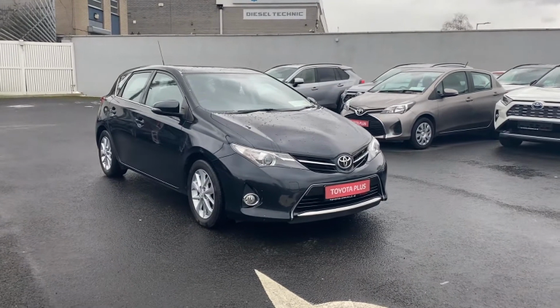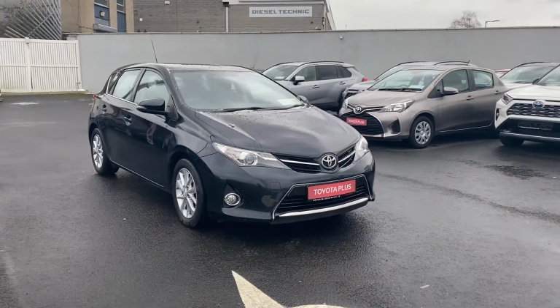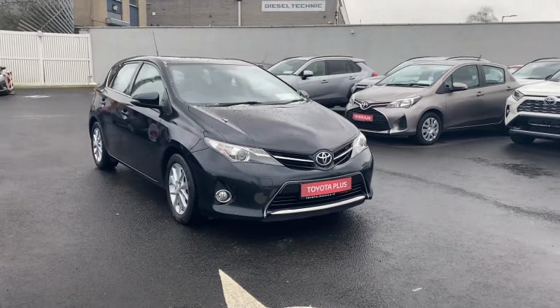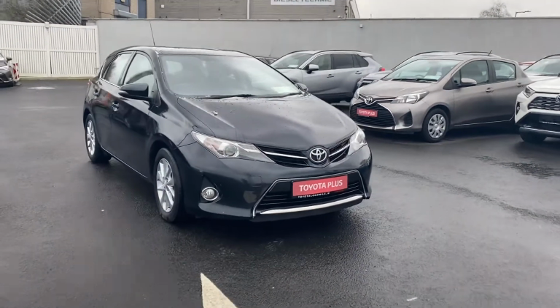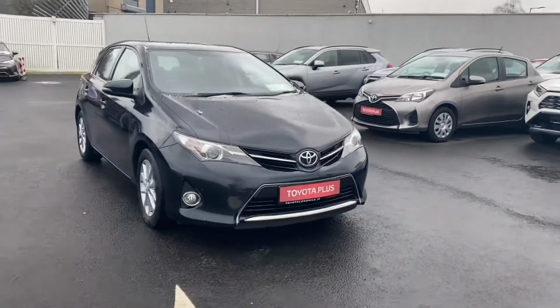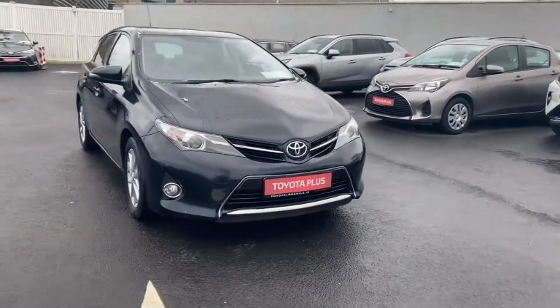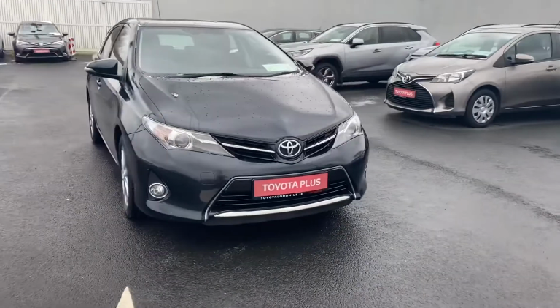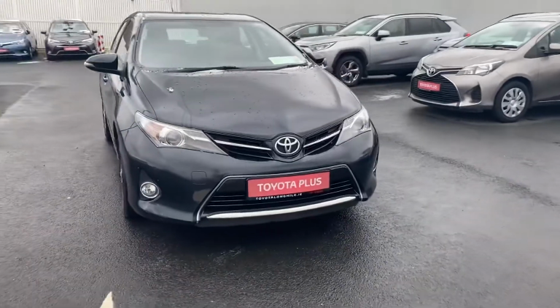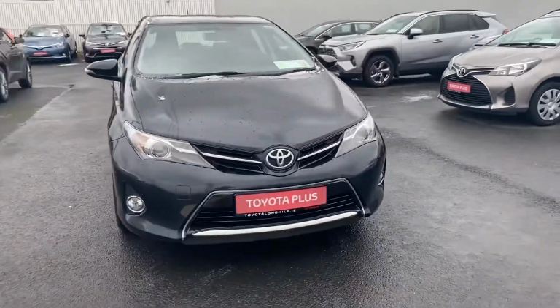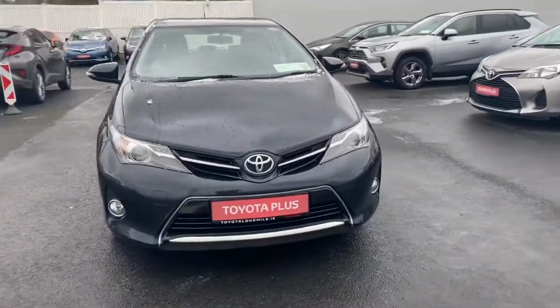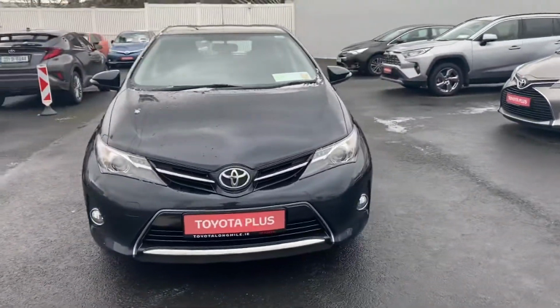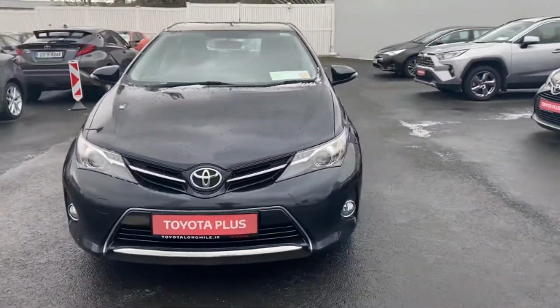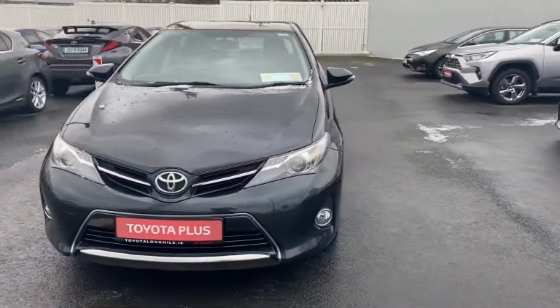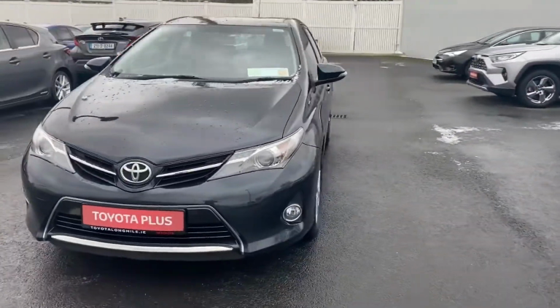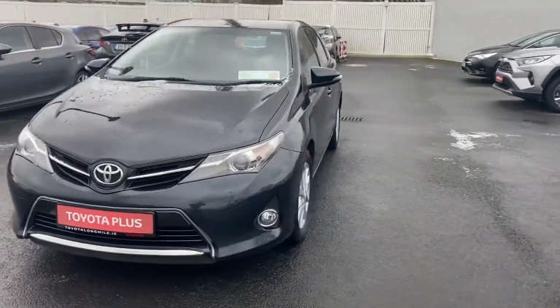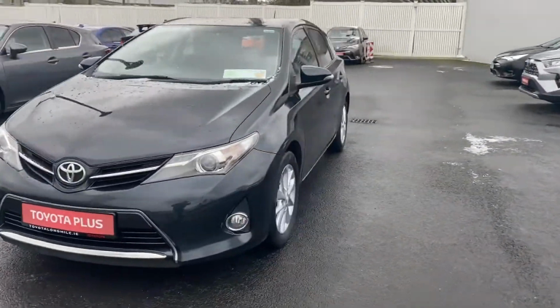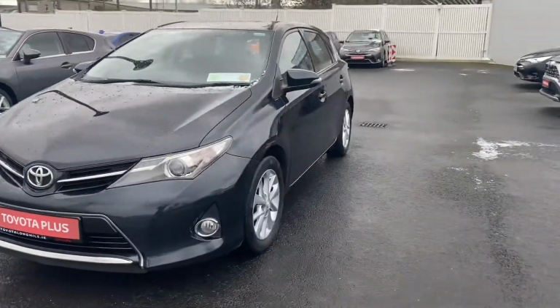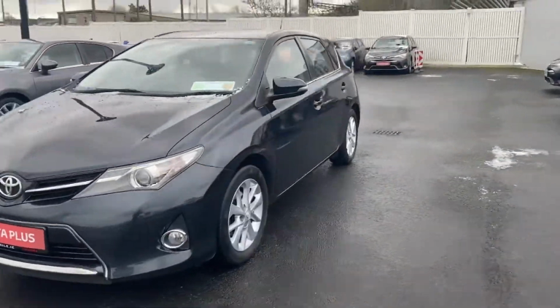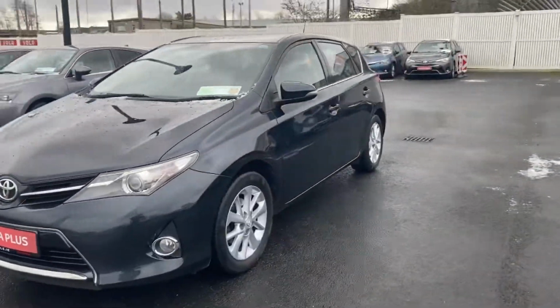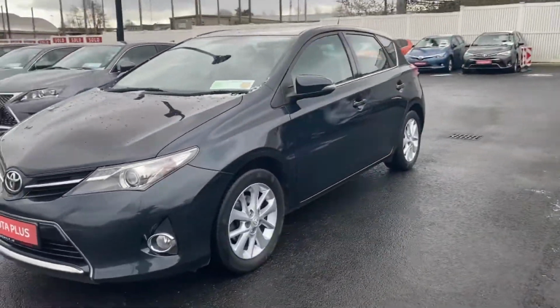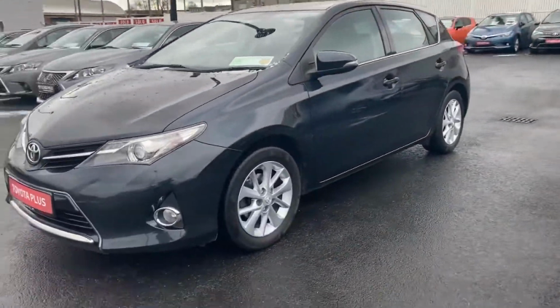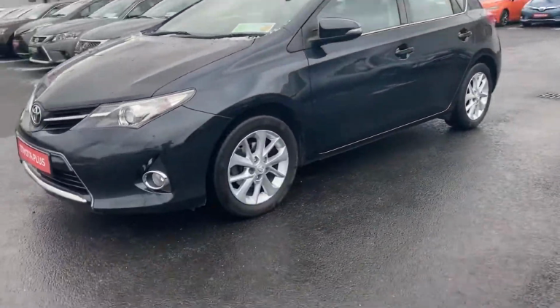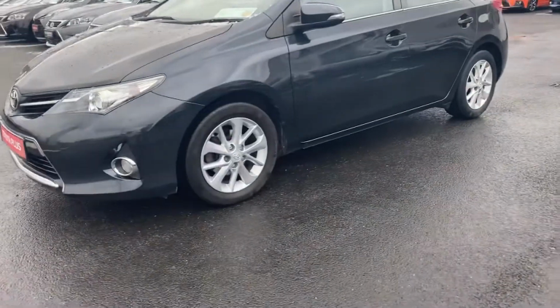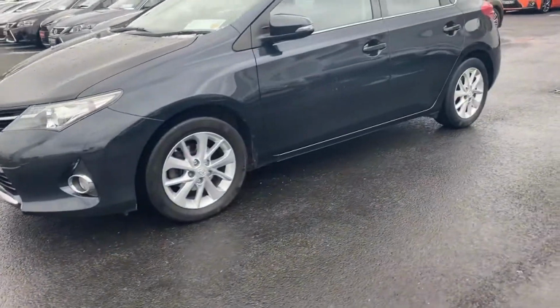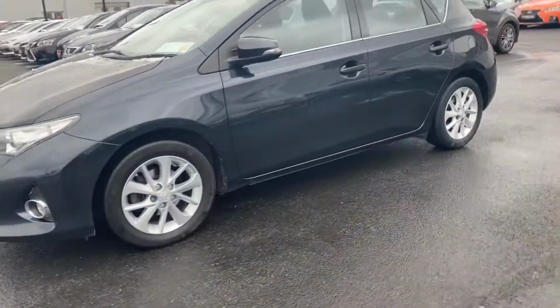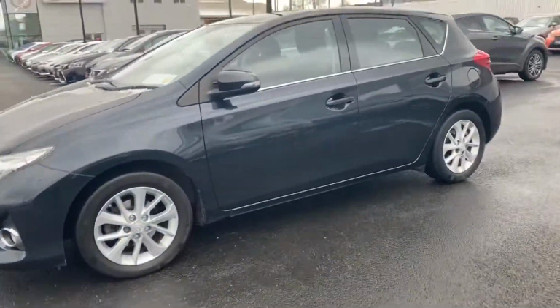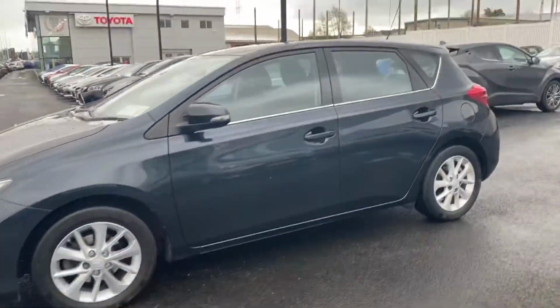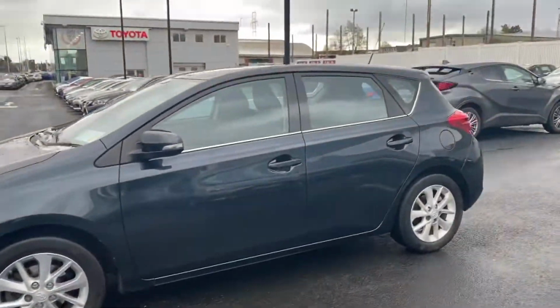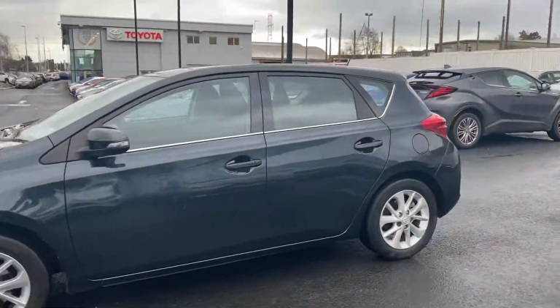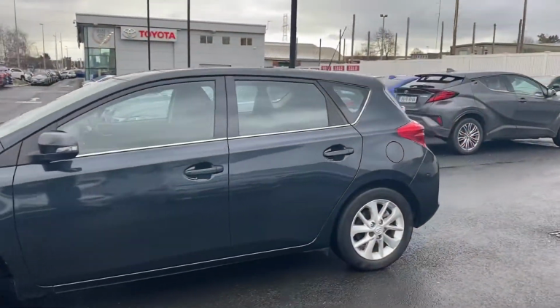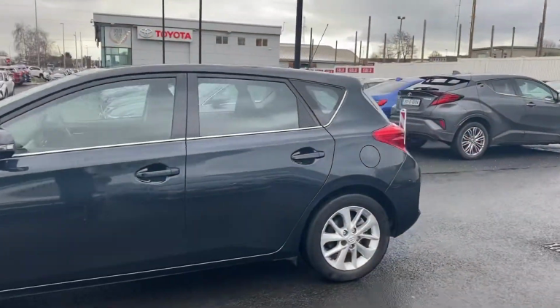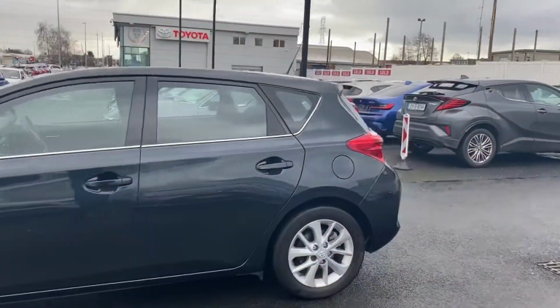The car has front fogs, daytime running lights, black in colour, 16 inch alloy wheels — a very nice car.